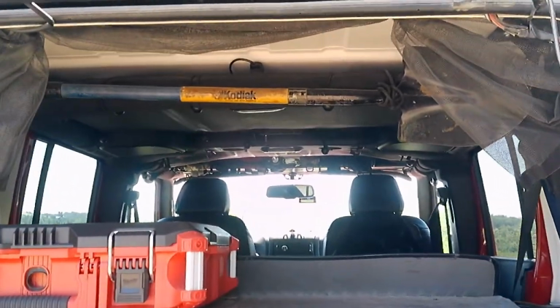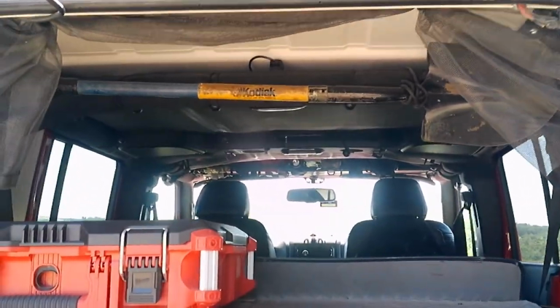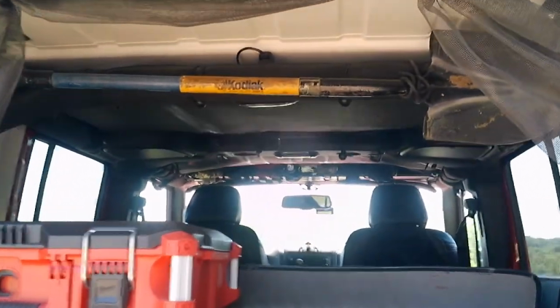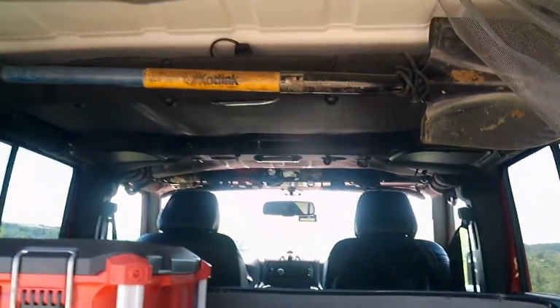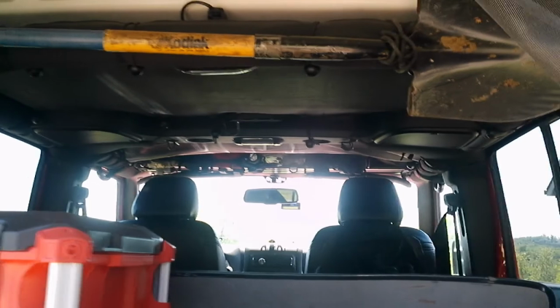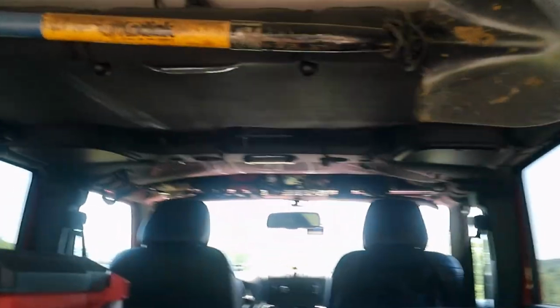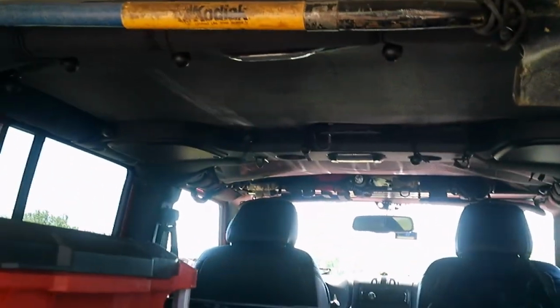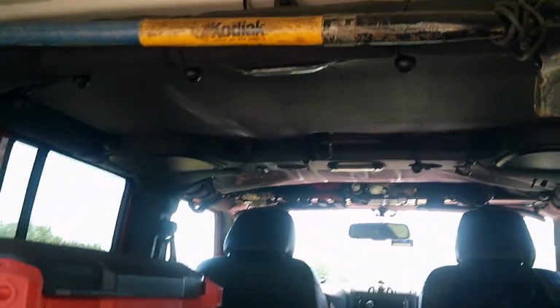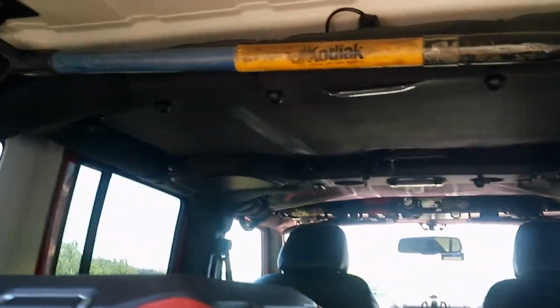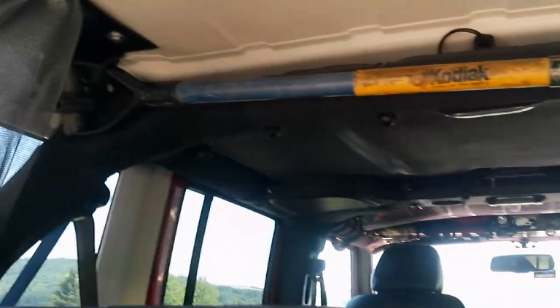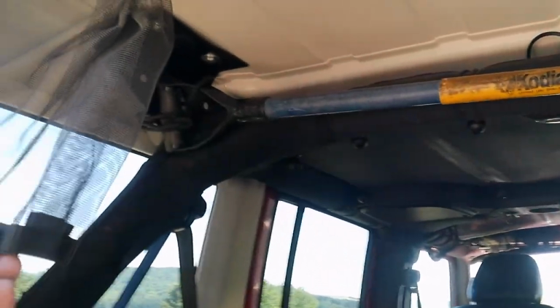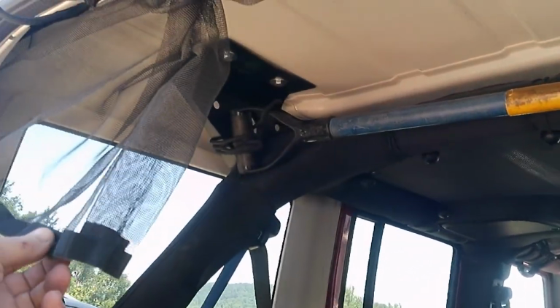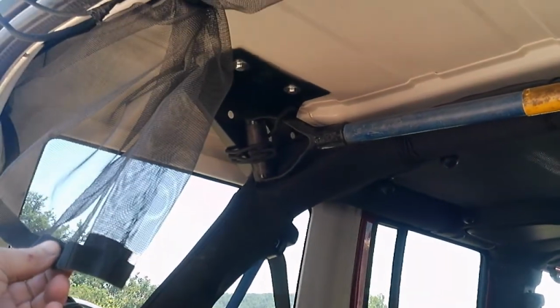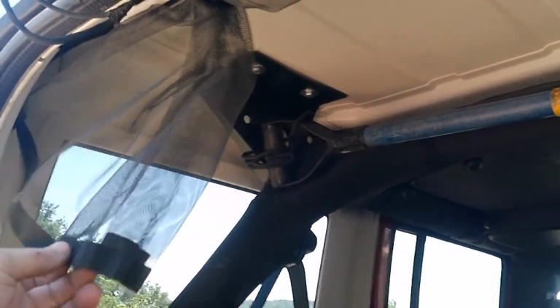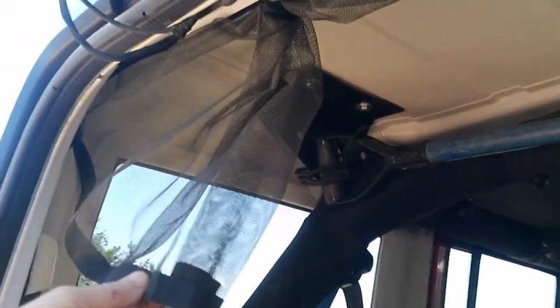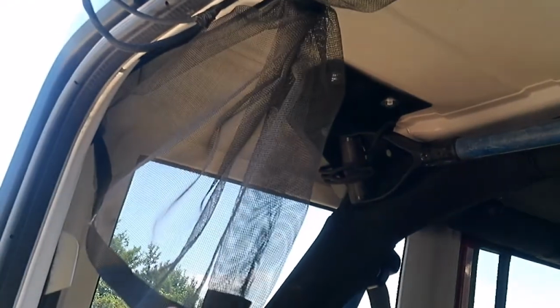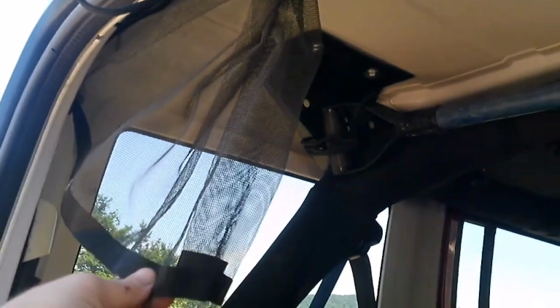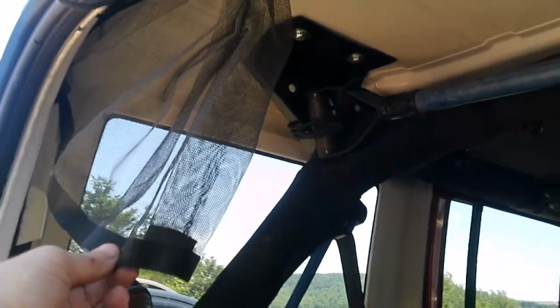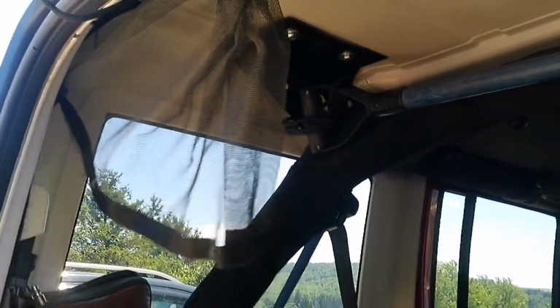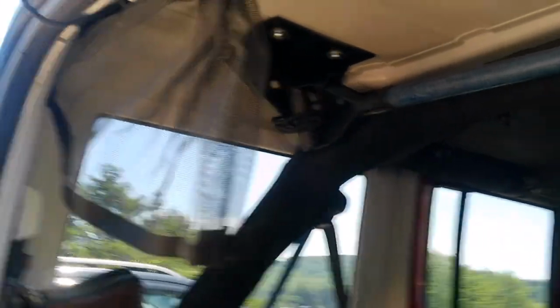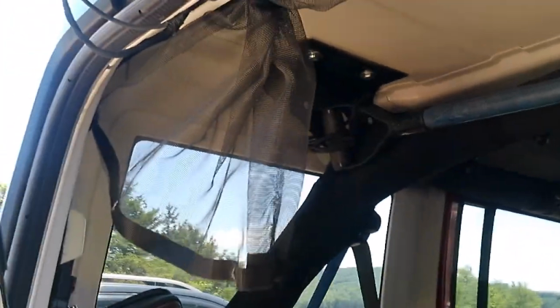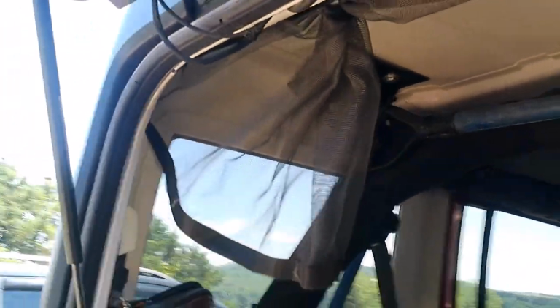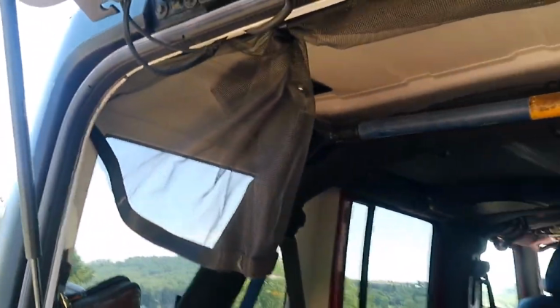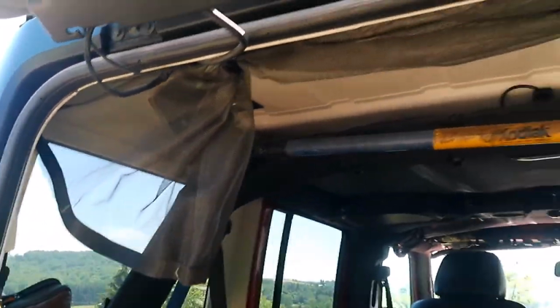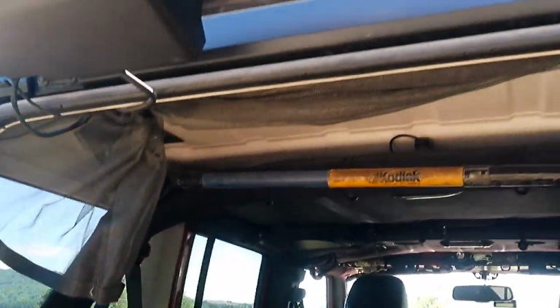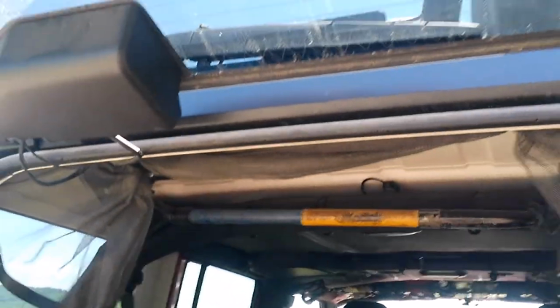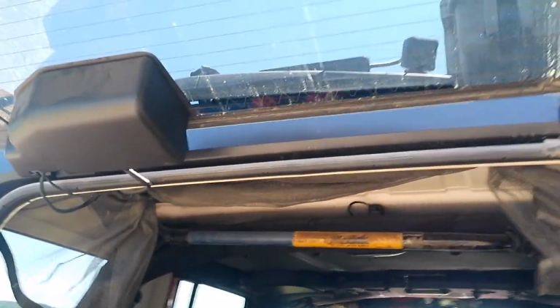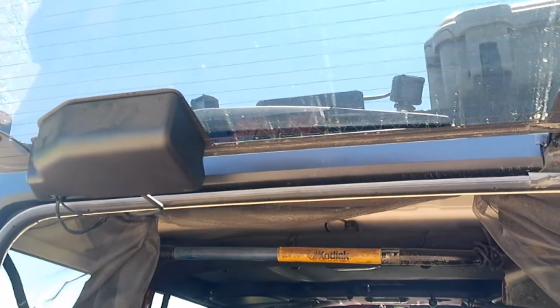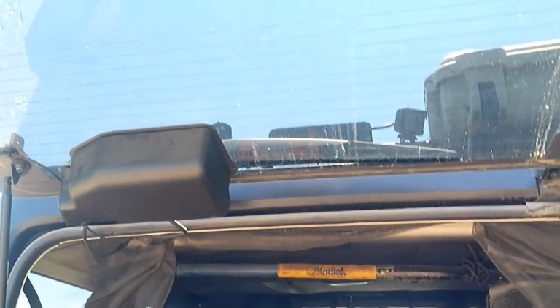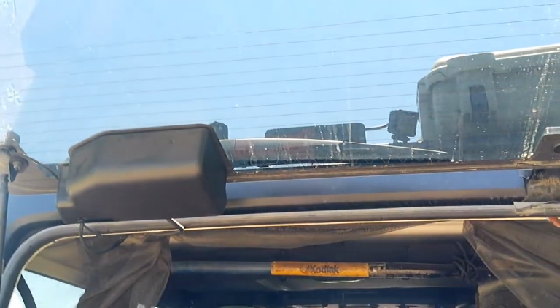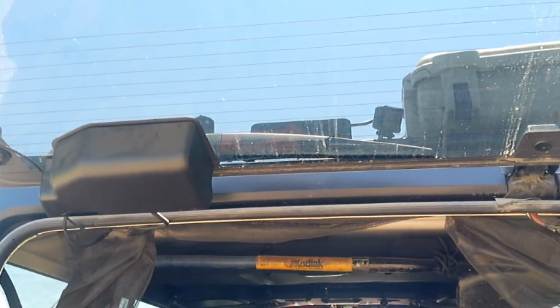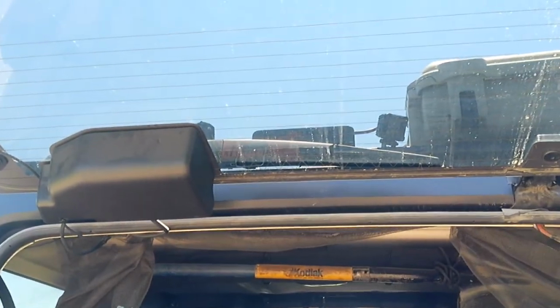Inside, I've got the shovel already mounted. On the roll bar I've got mosquito netting, so we can roll it down and leave the back window open for ventilation.